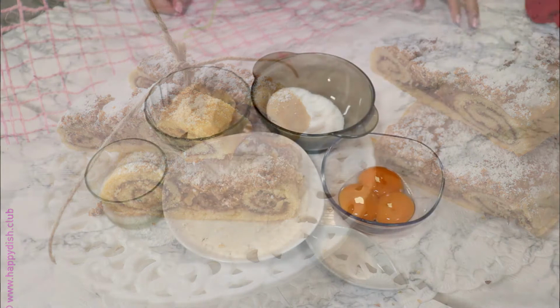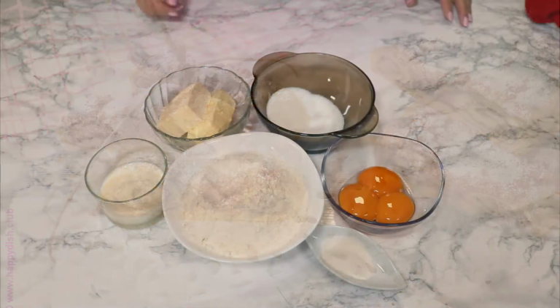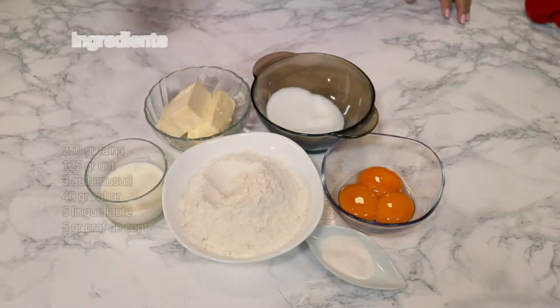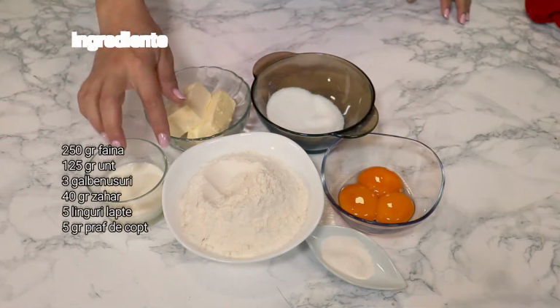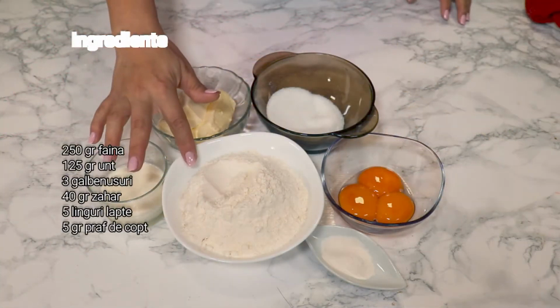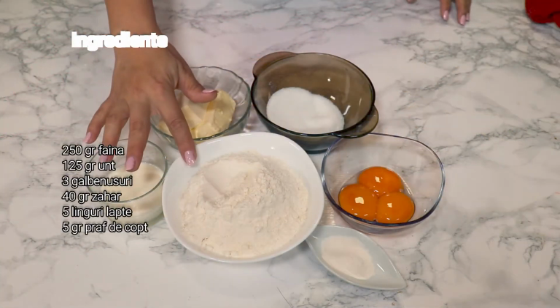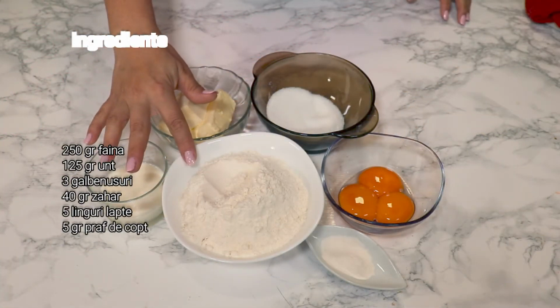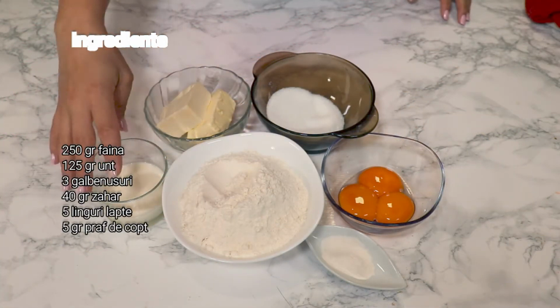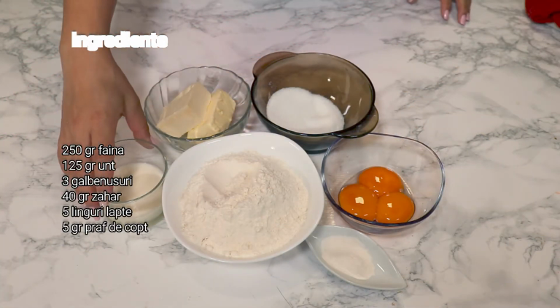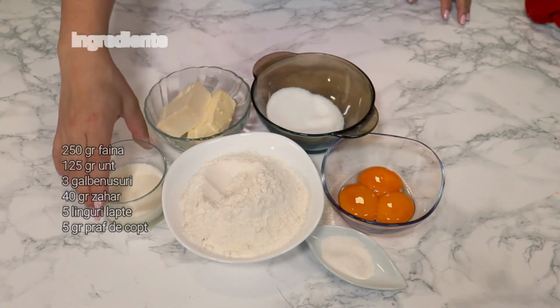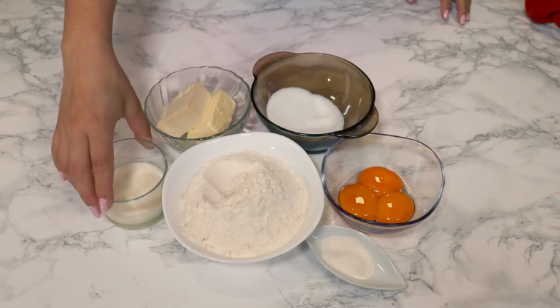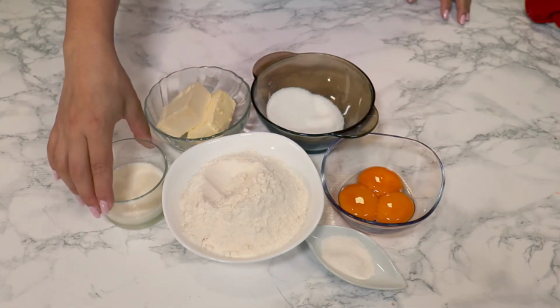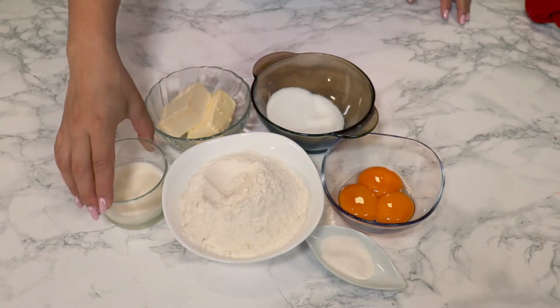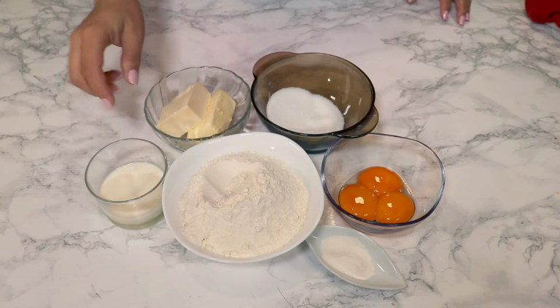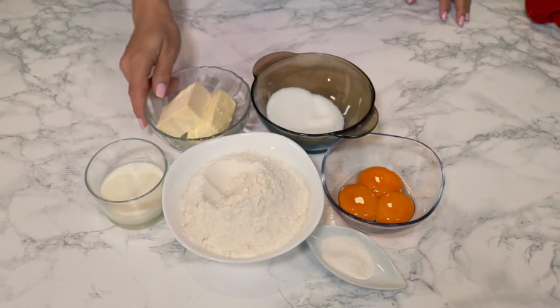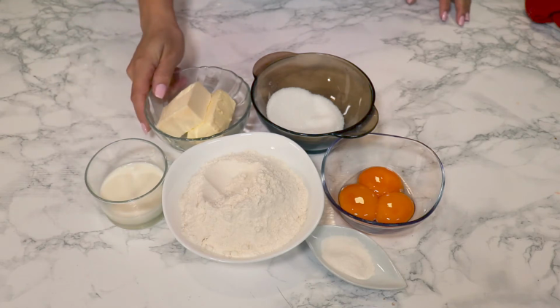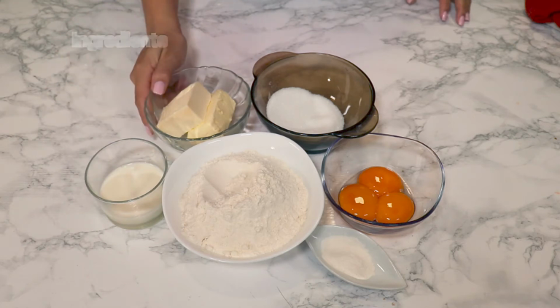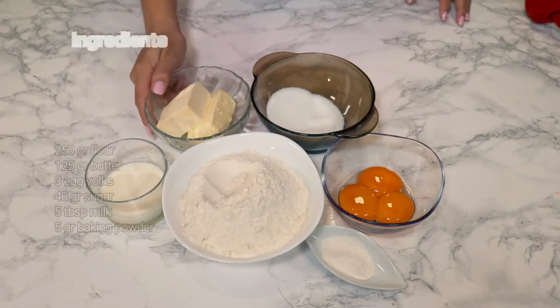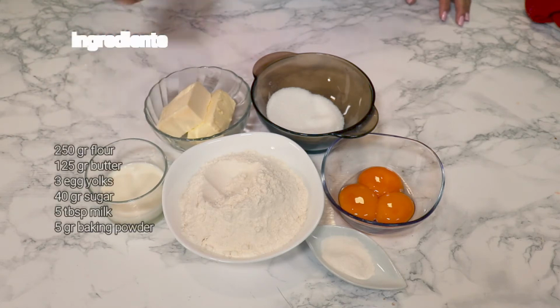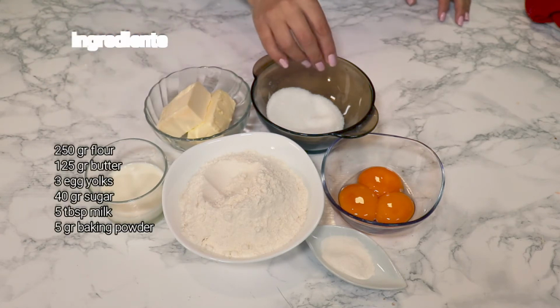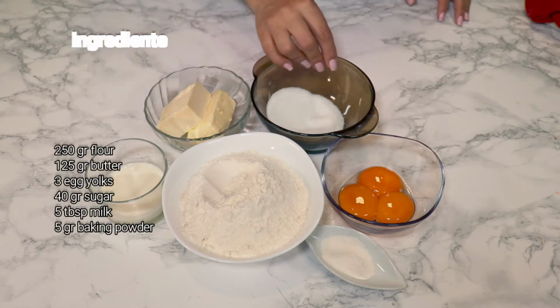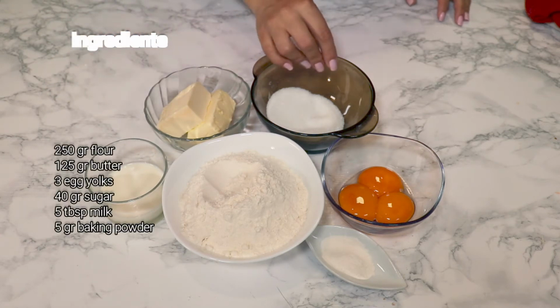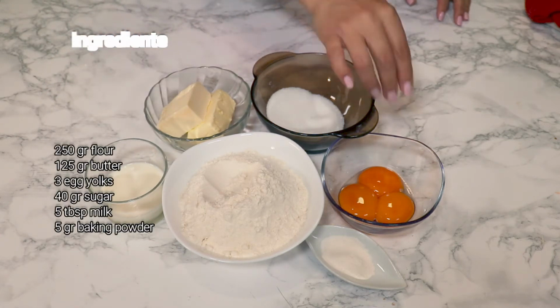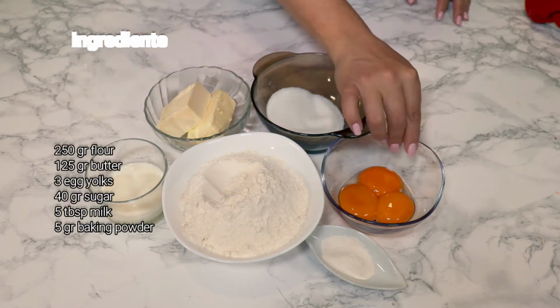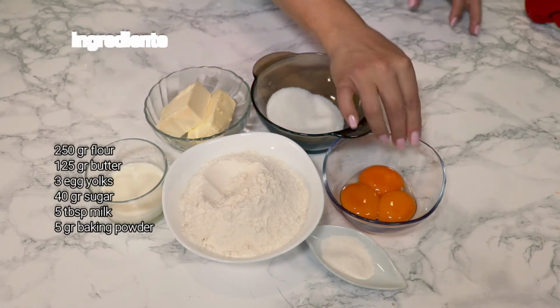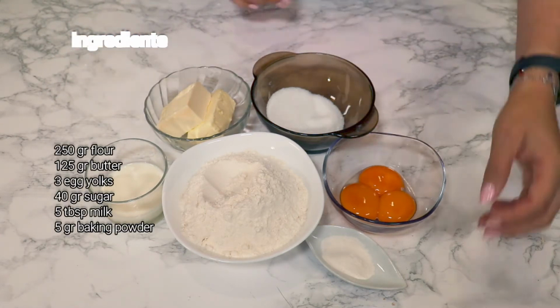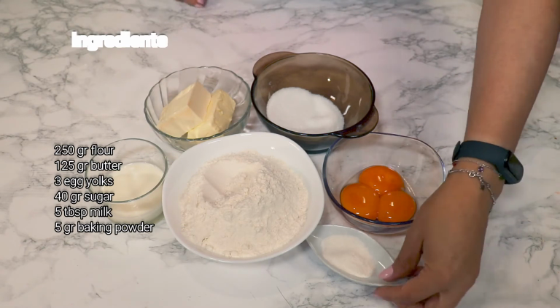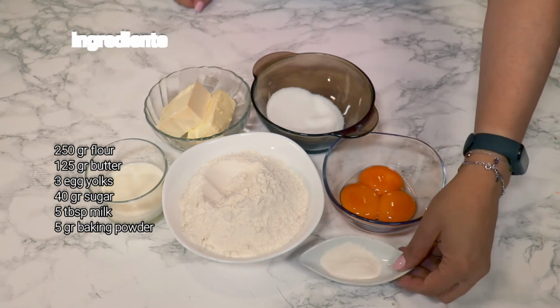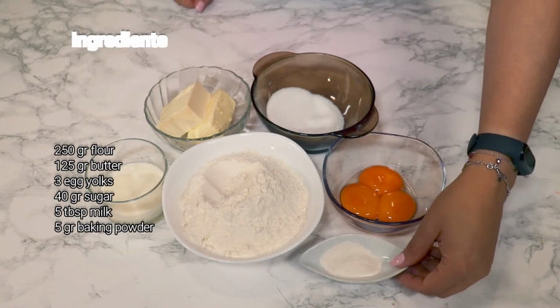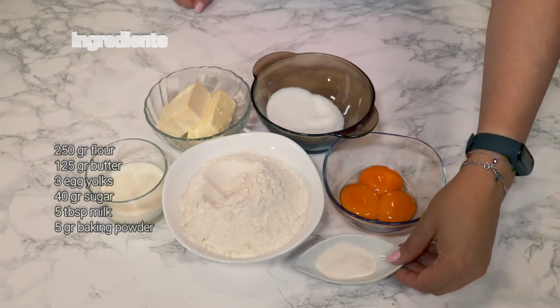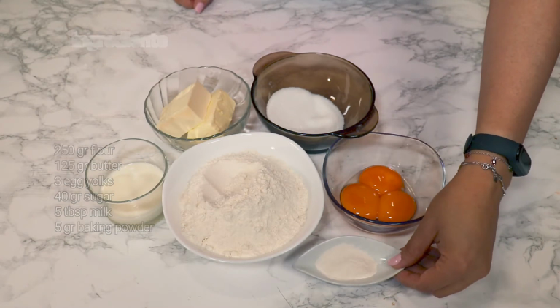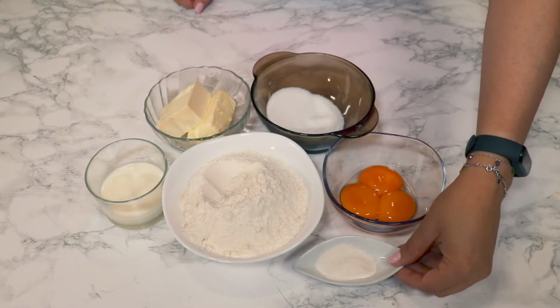For today I used 250 grams of flour, 5 tablespoons of milk, 125 grams of soft butter, 40 grams of sugar, 3 egg yolks and 5 grams of baking powder.